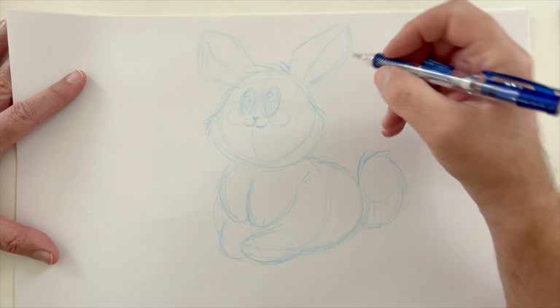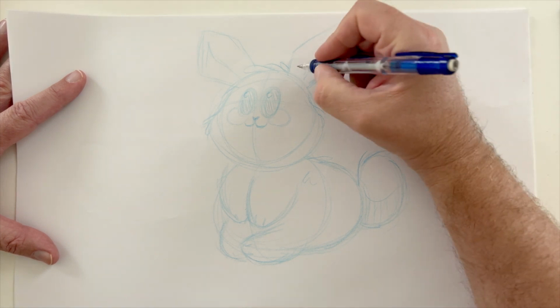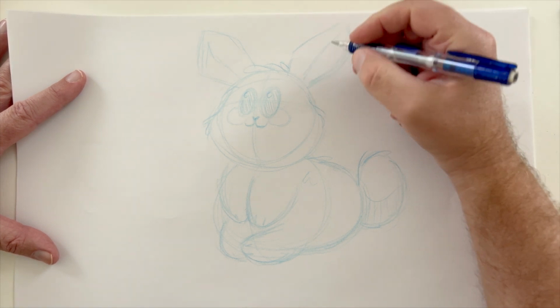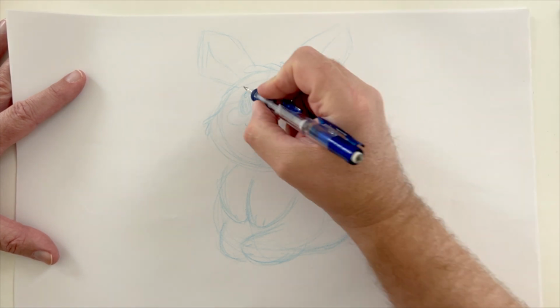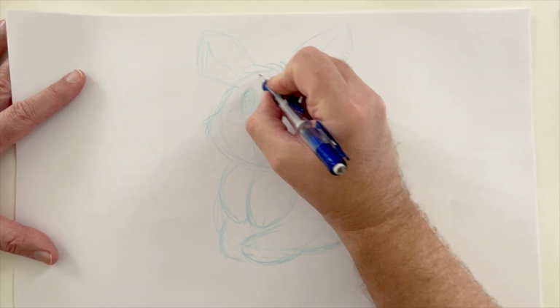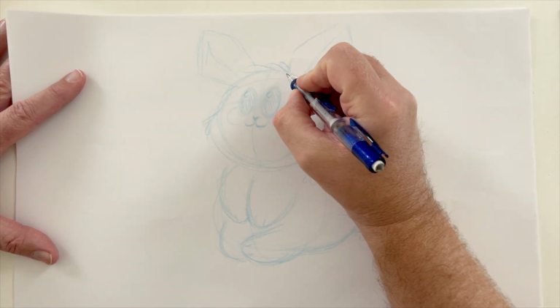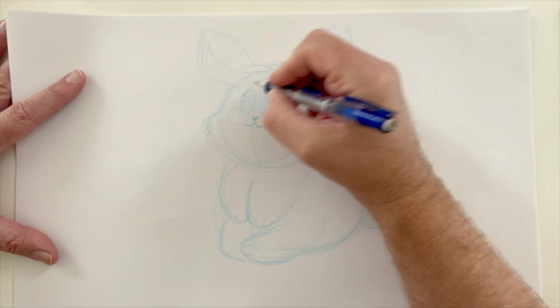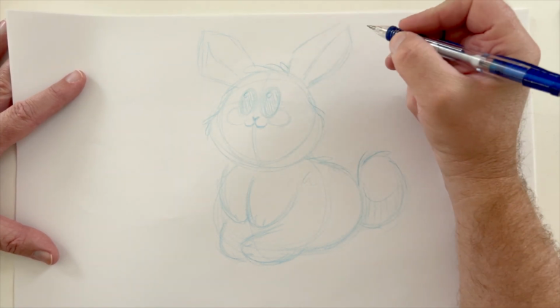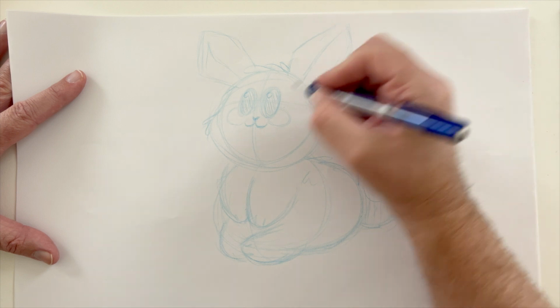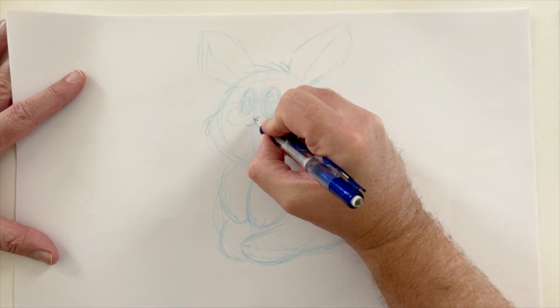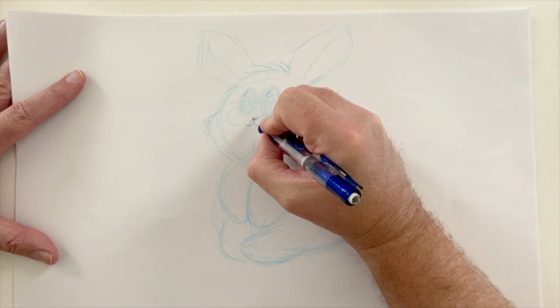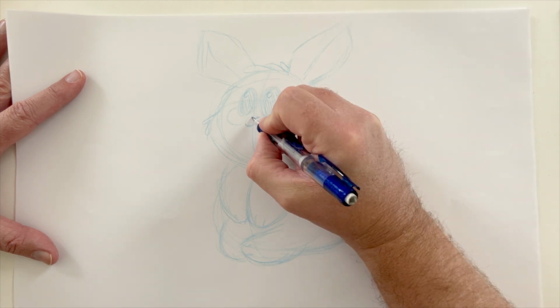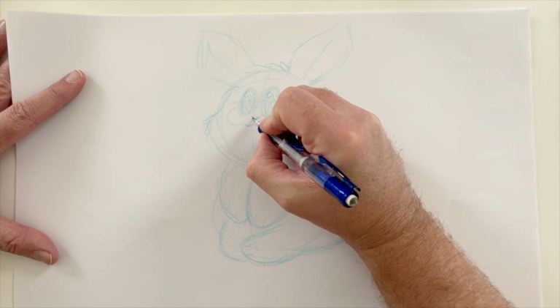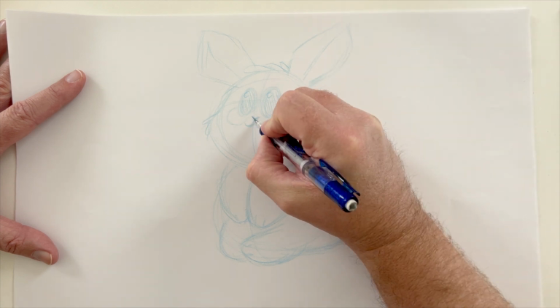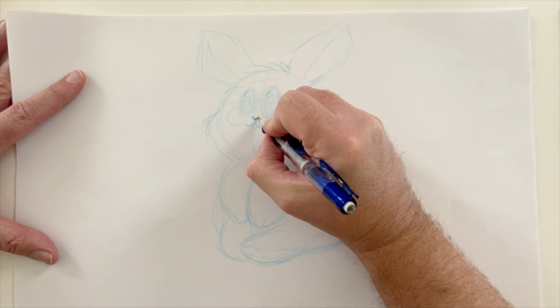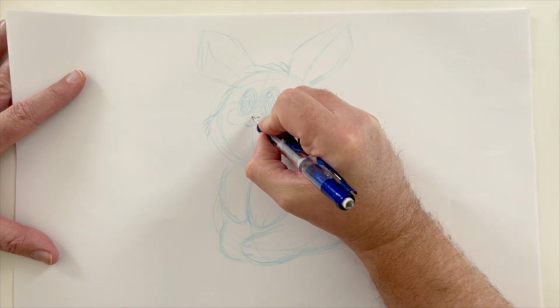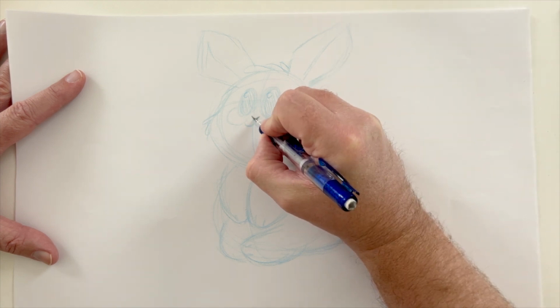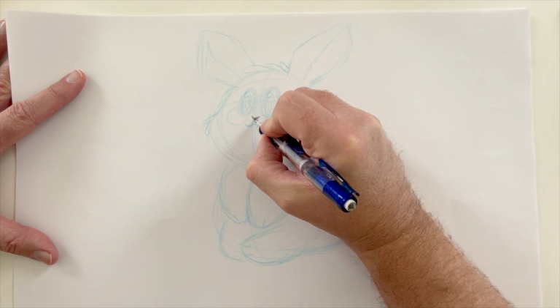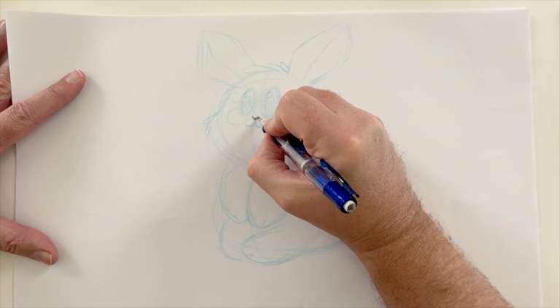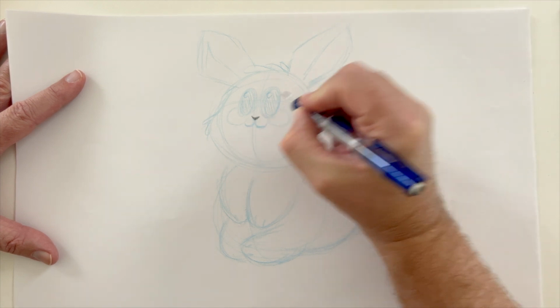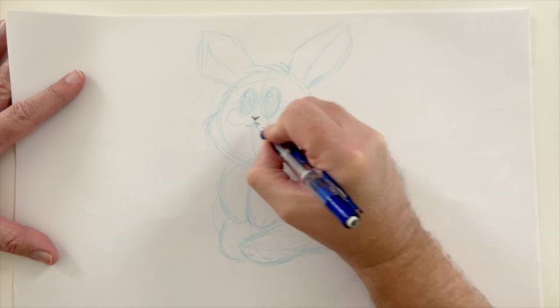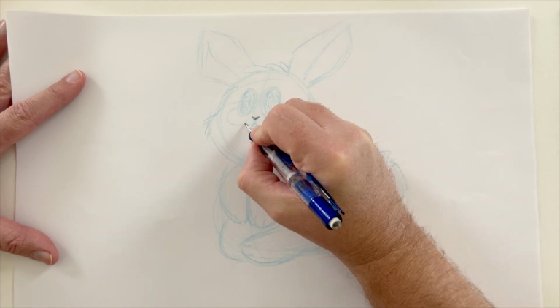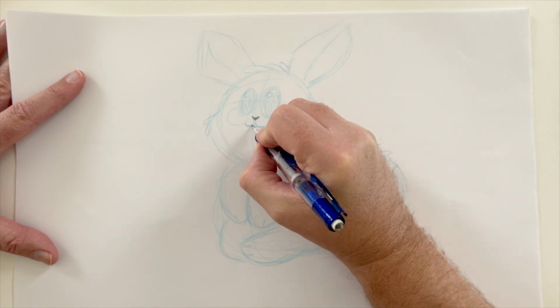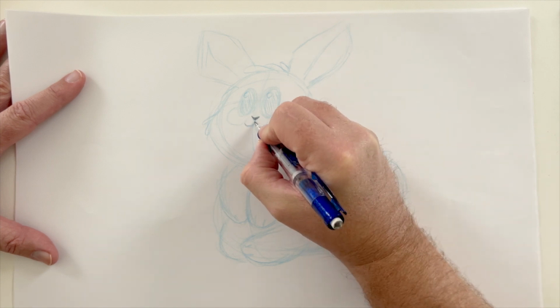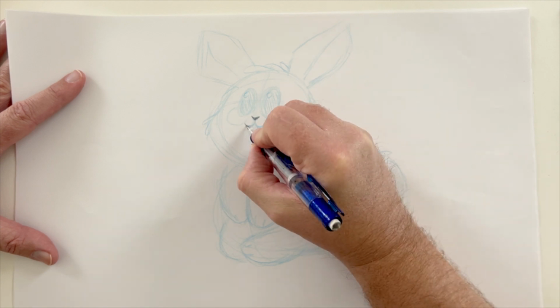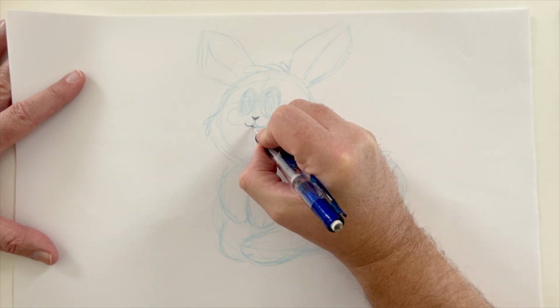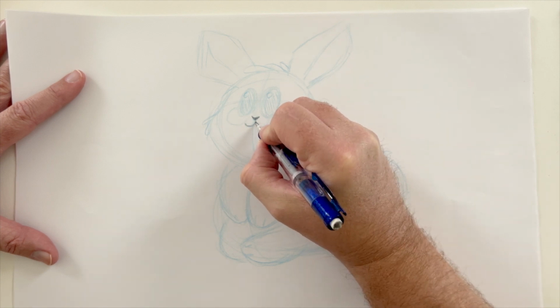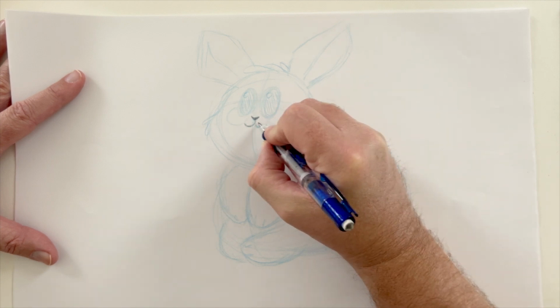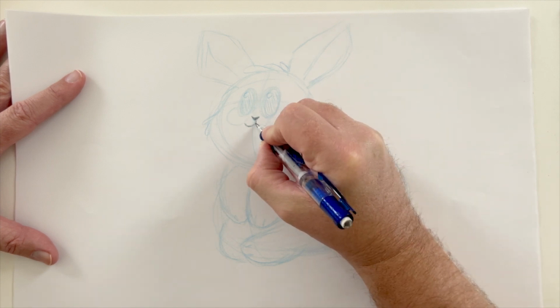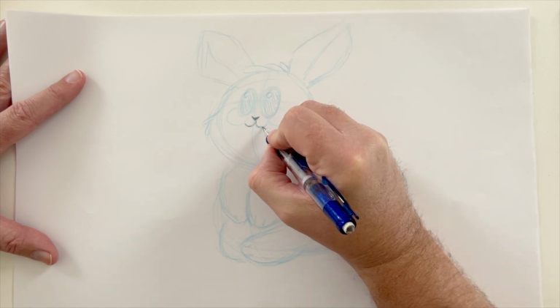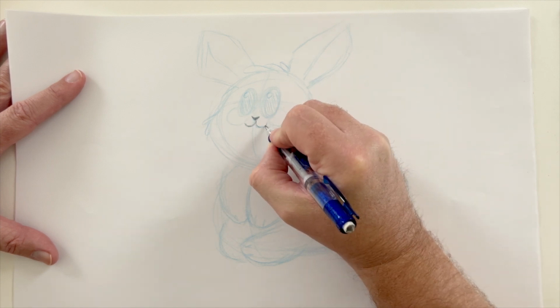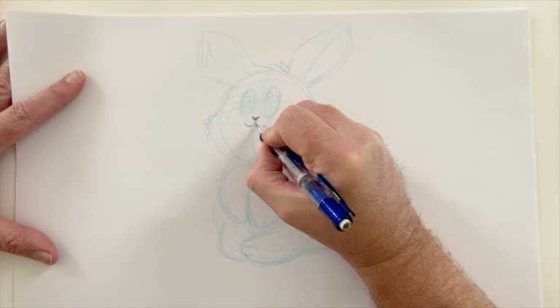Starting off with the mechanical pencil now. Let's get the nose first — a little dimension in there, a little three-dimensional shape like a letter V, heavier on the right side. And his little mouth, very simple.